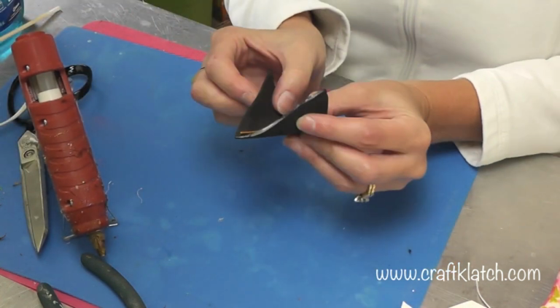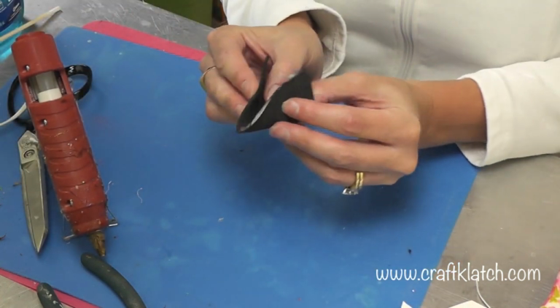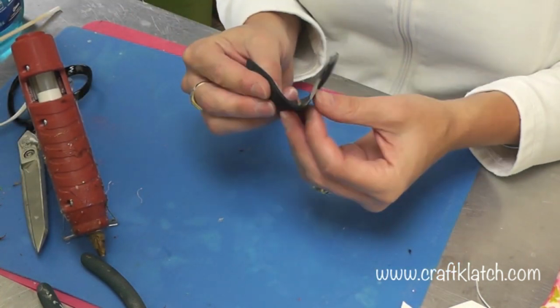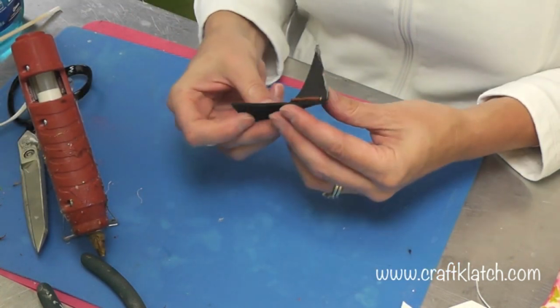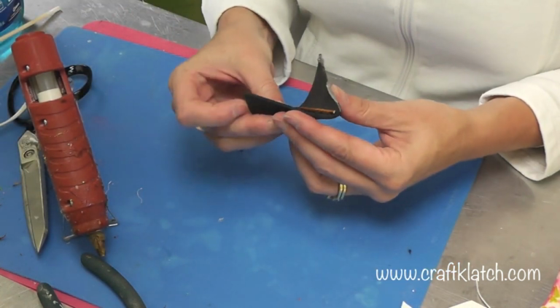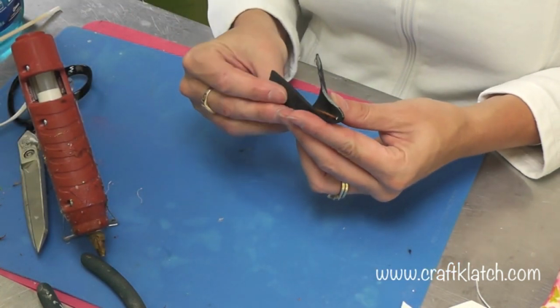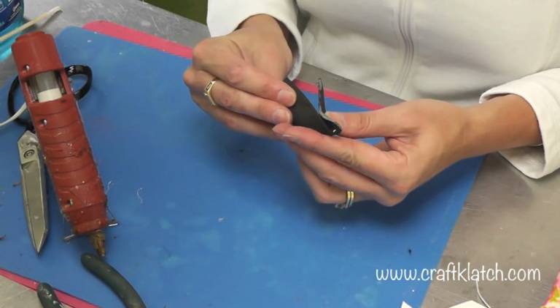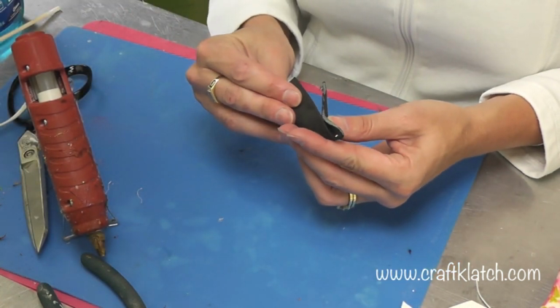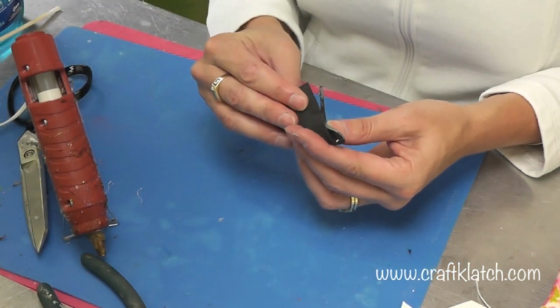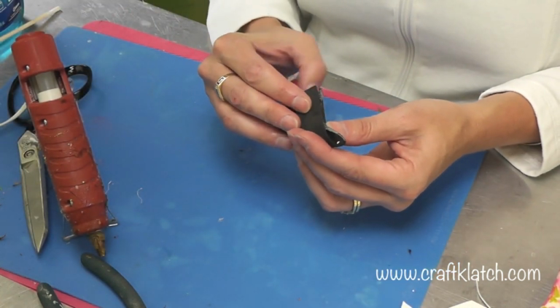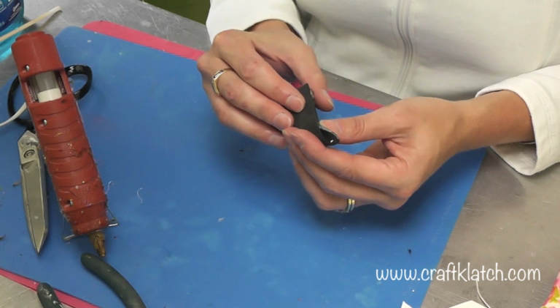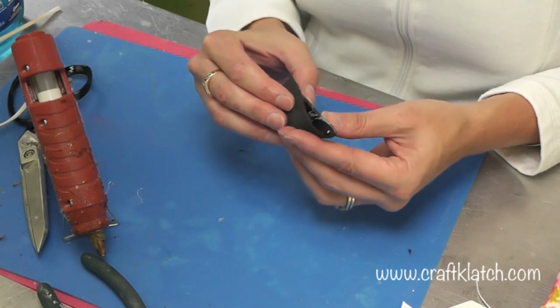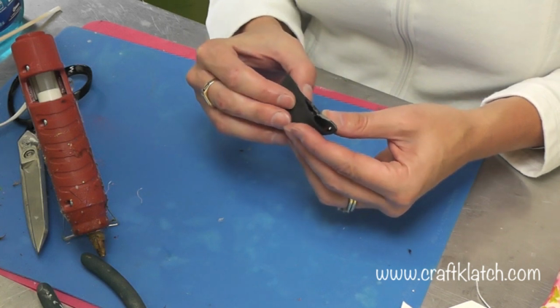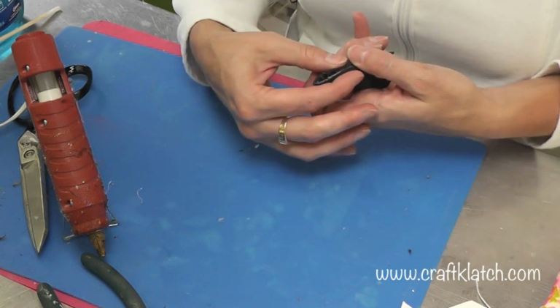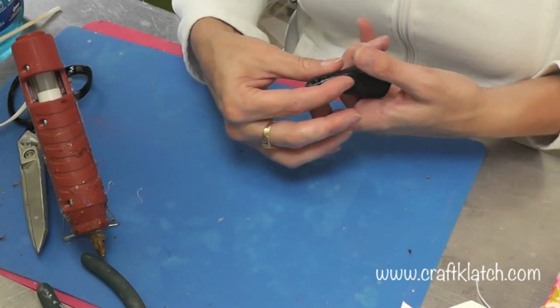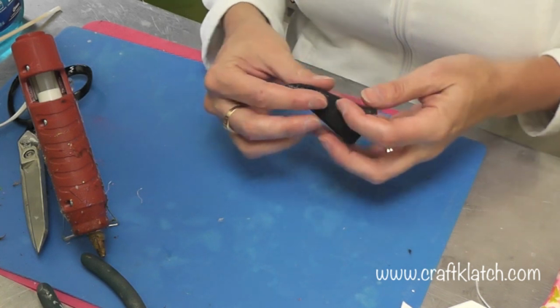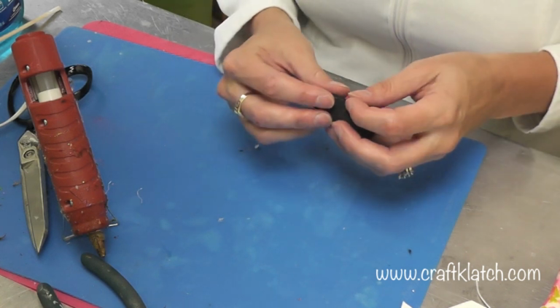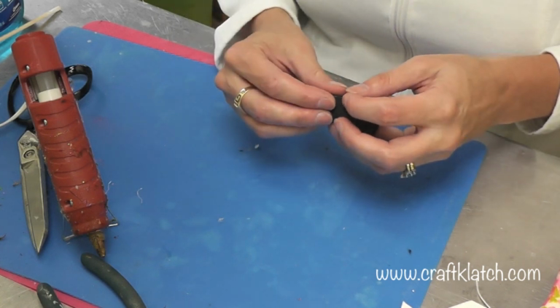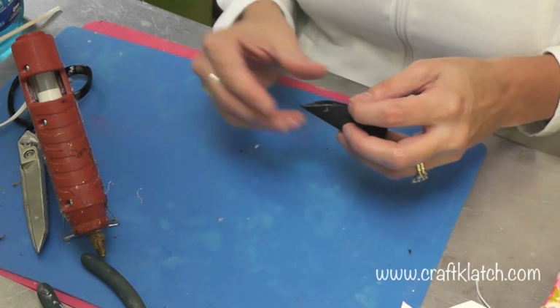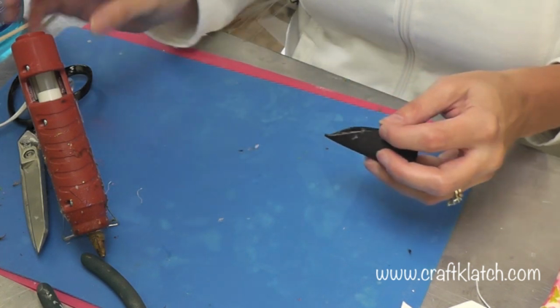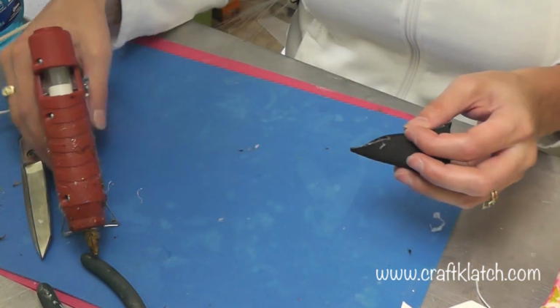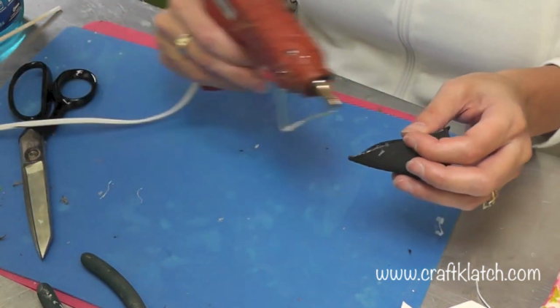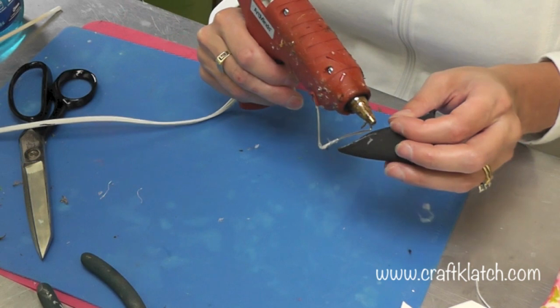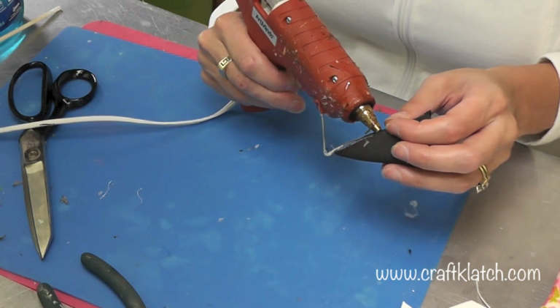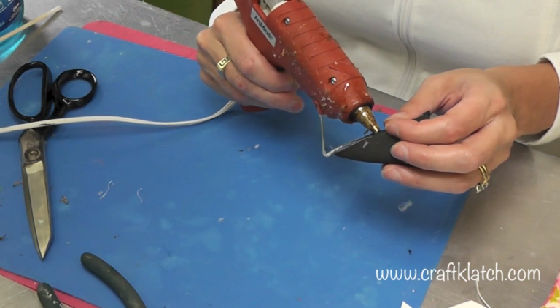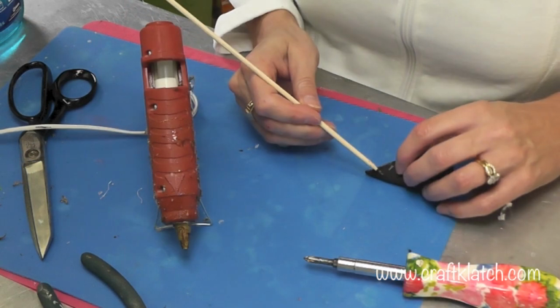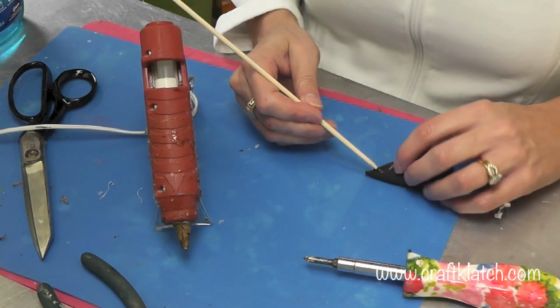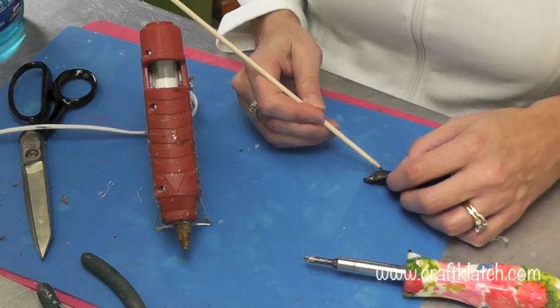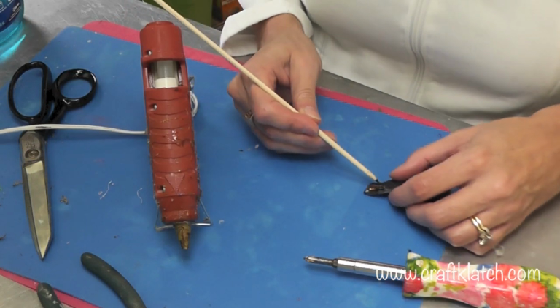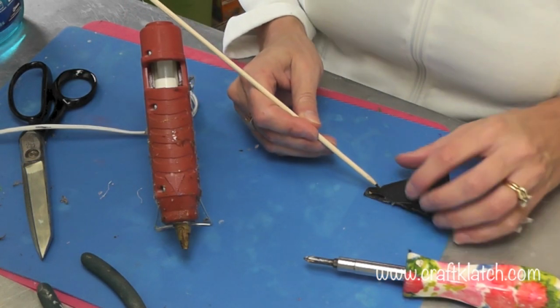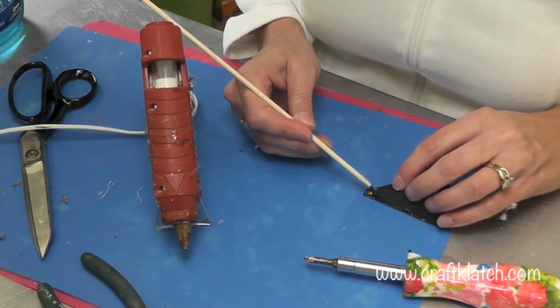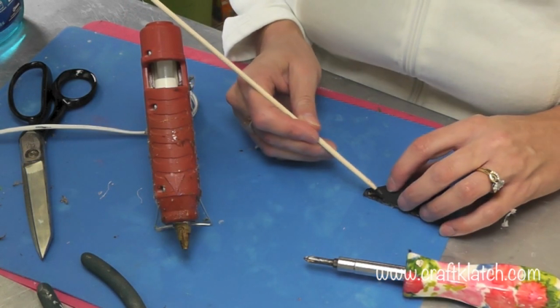You do want to be very careful because the glue is hot and you don't want to burn your fingers. Once the first section has cooled, move on to the next one. You can use a skewer stick to help hold it all in place too.